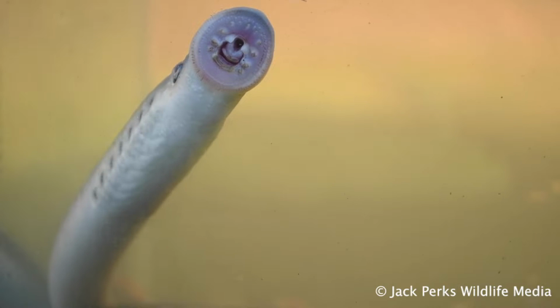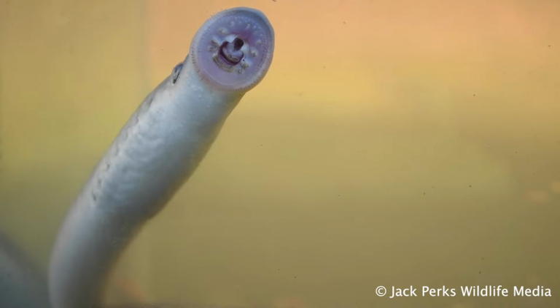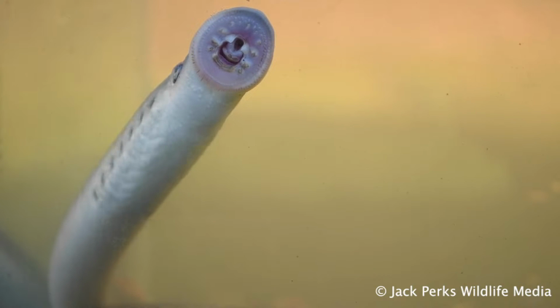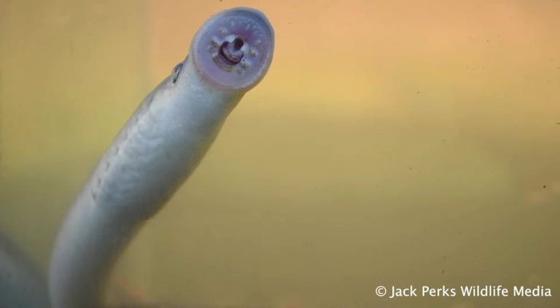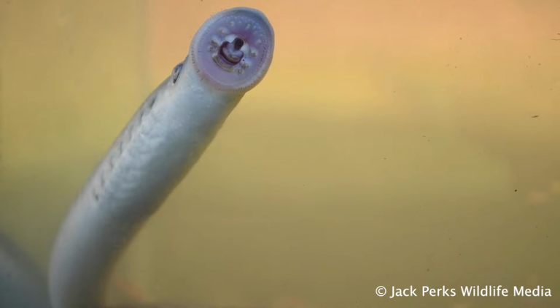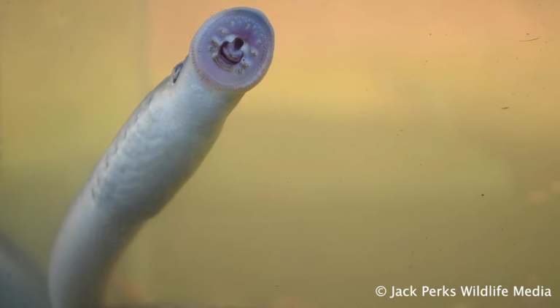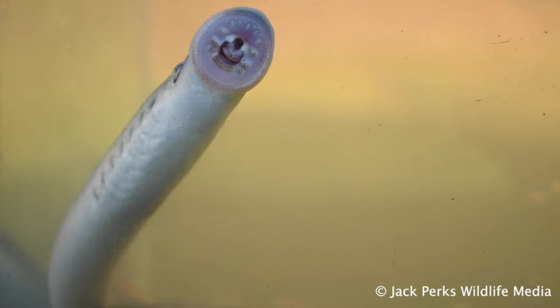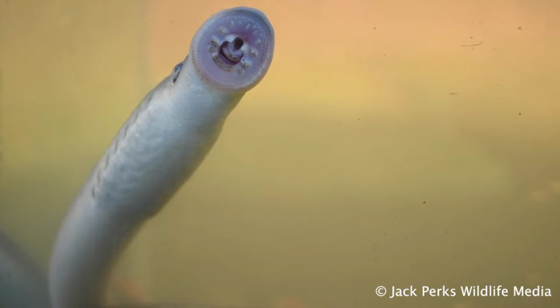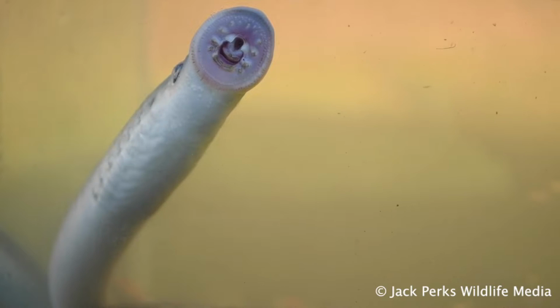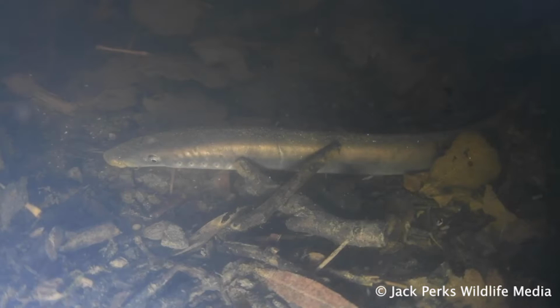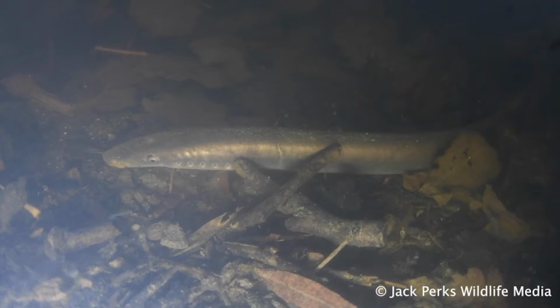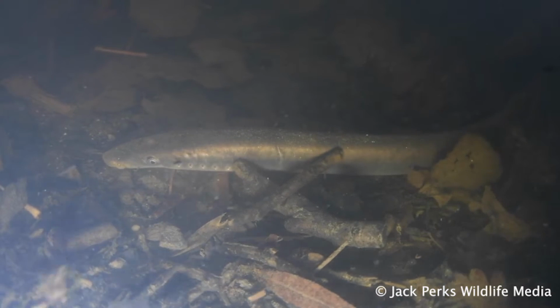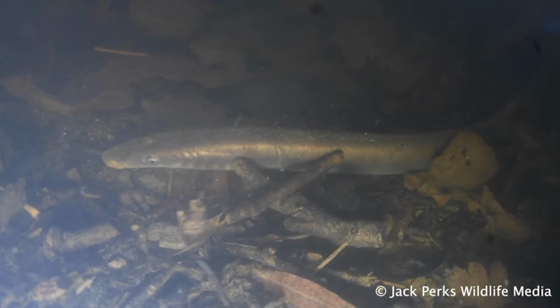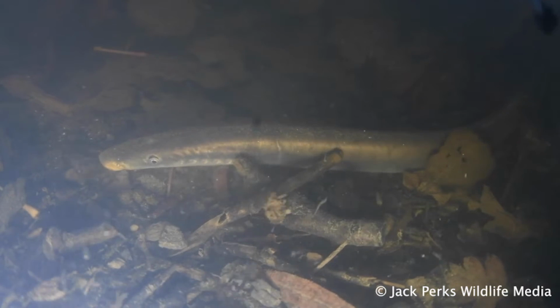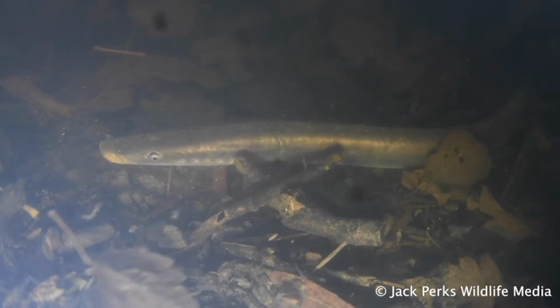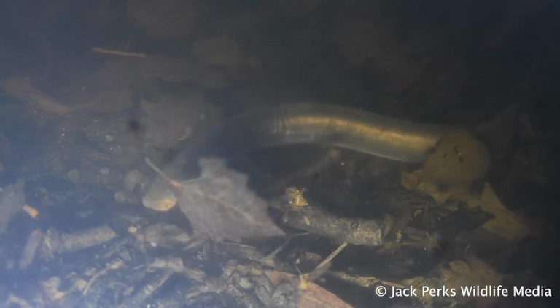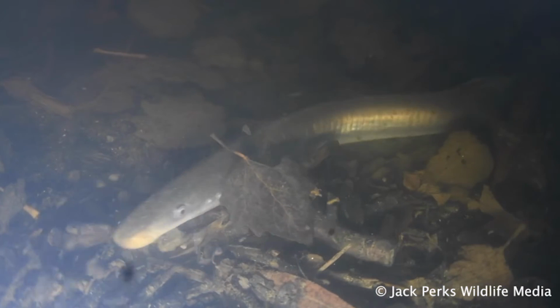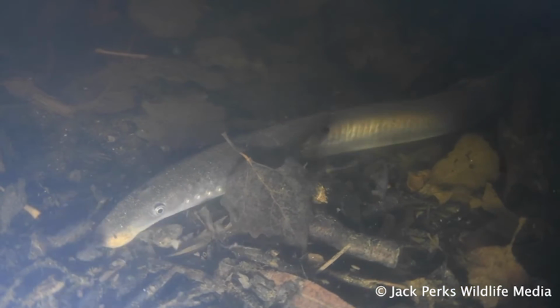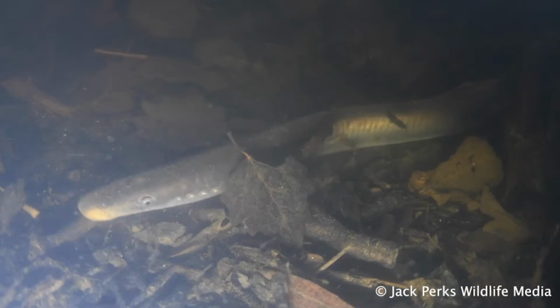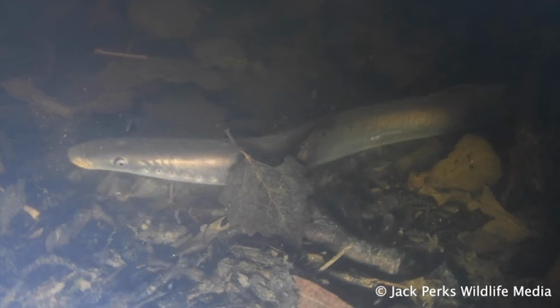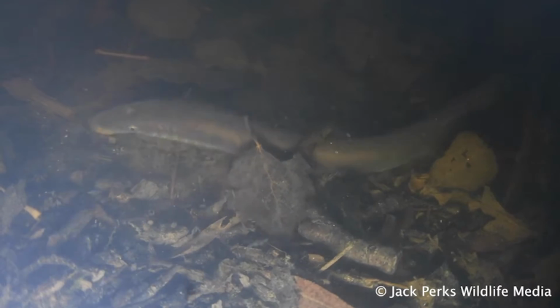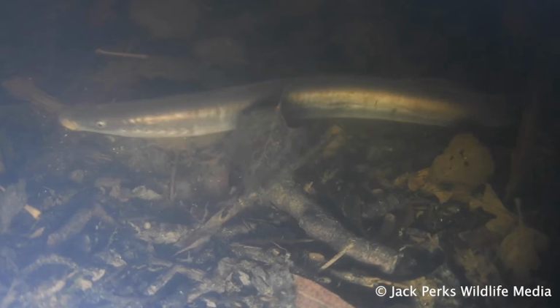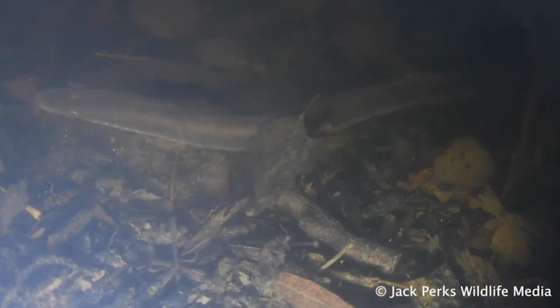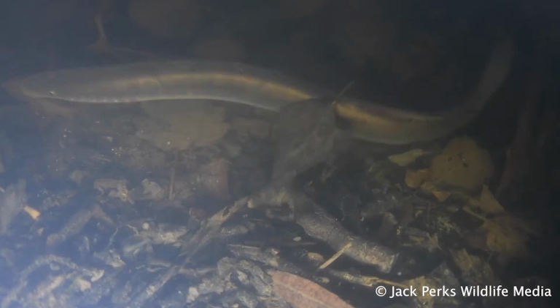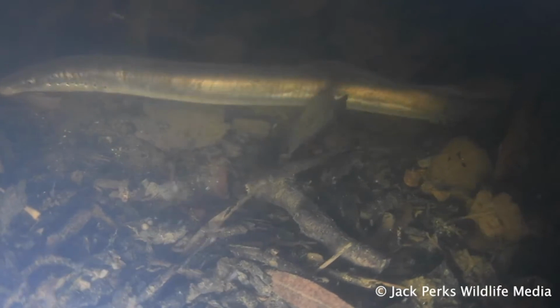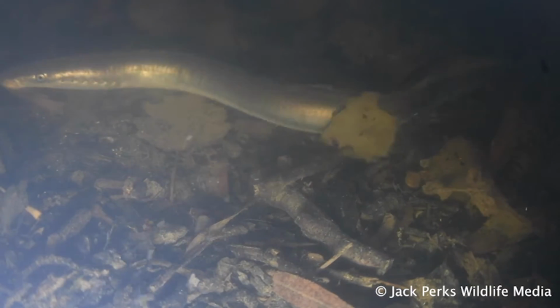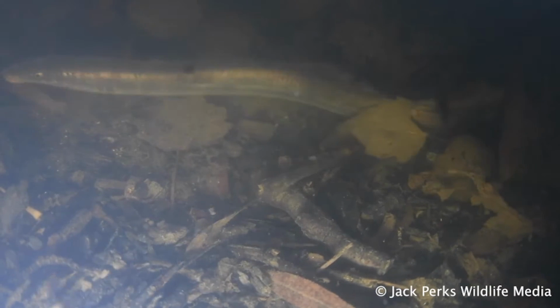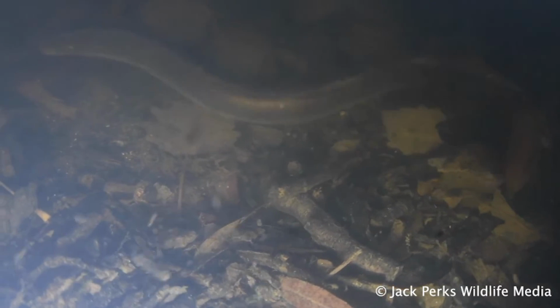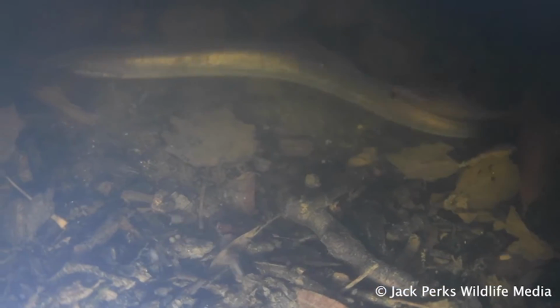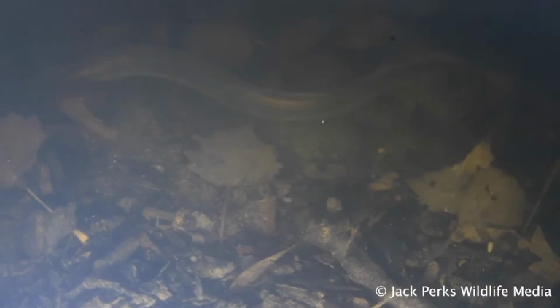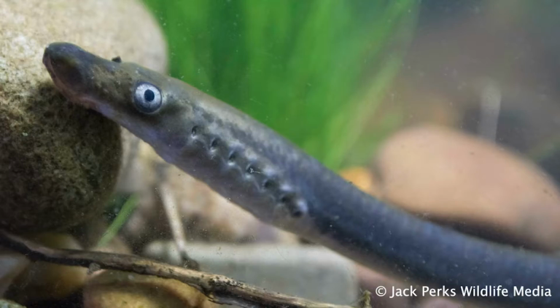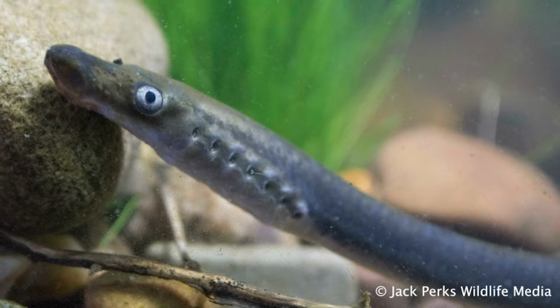They also go to sea to feed on blood and tissues. They return to rivers to spawn, dying afterwards like all lamprey. Unlike the sea lamprey, however, they return to rivers in the autumn and wait out the winter floods before spawning in the spring.